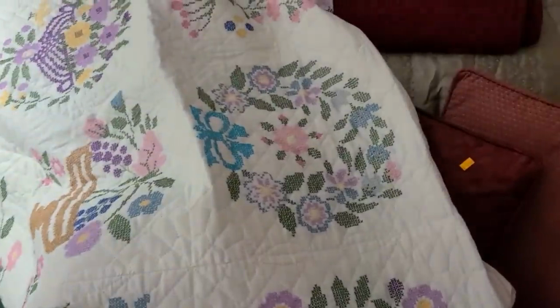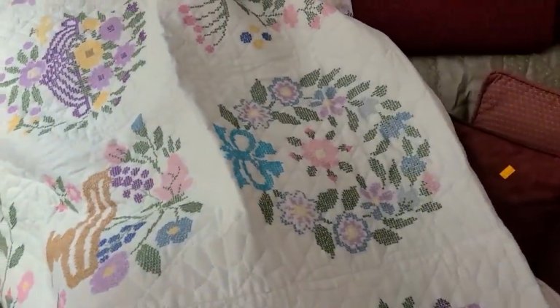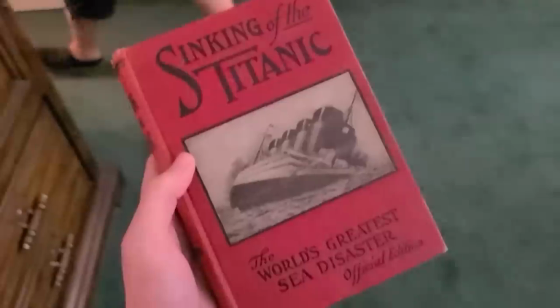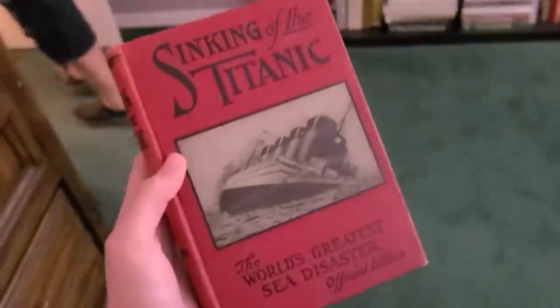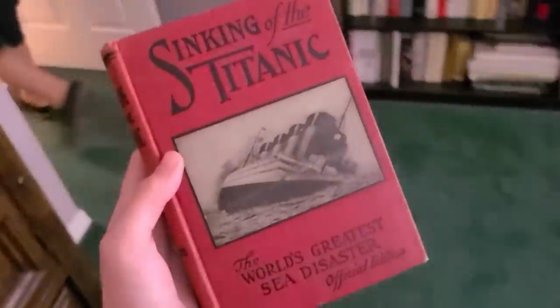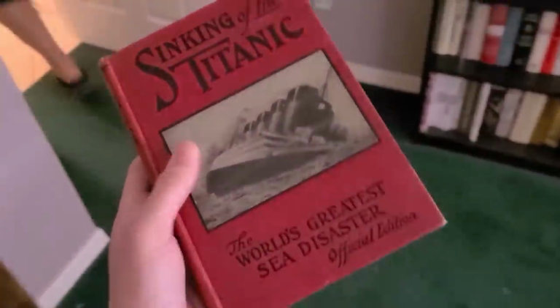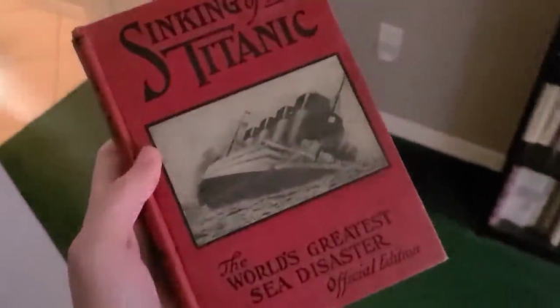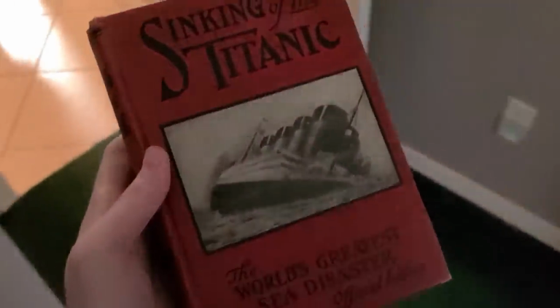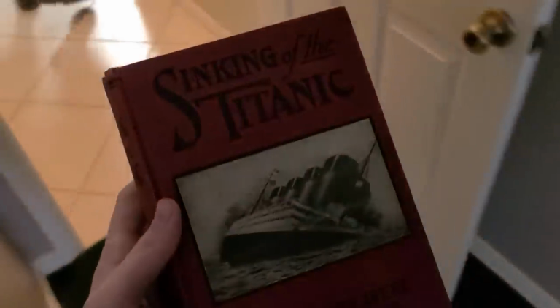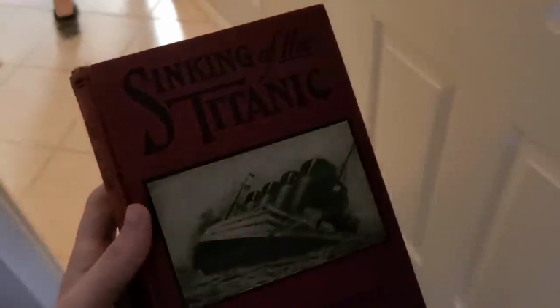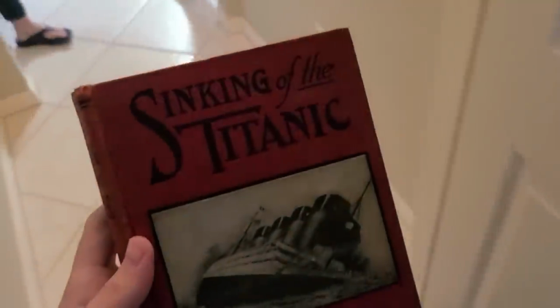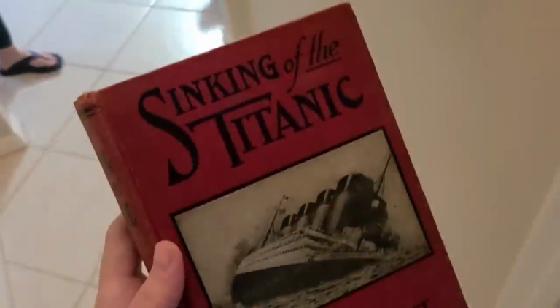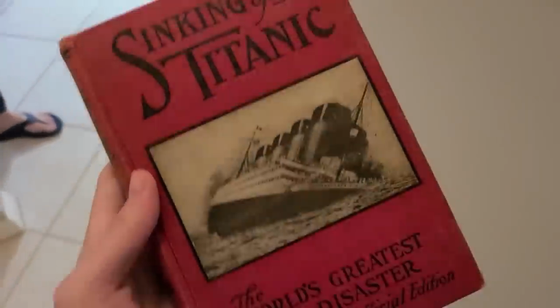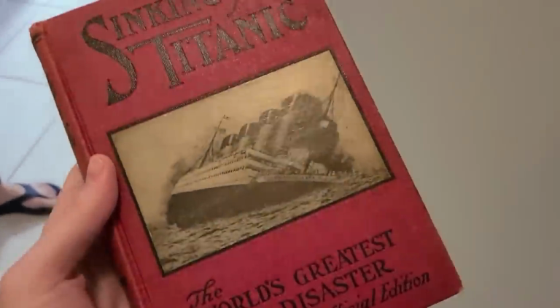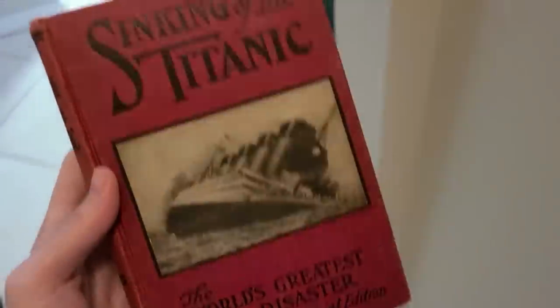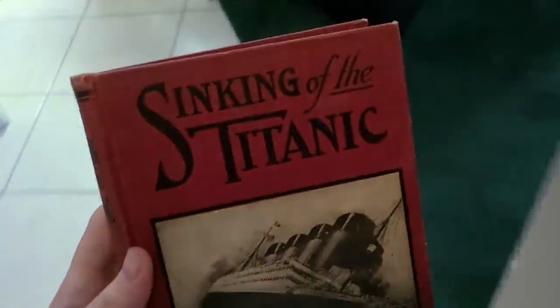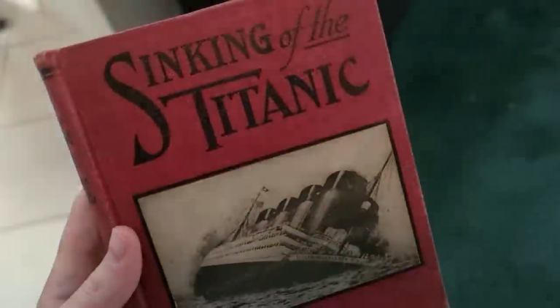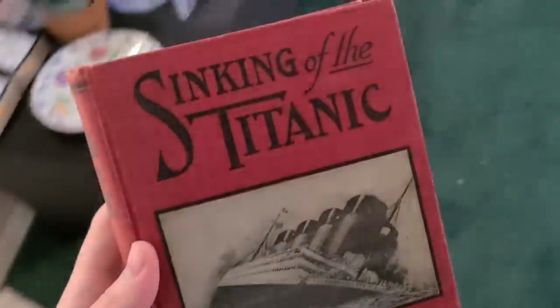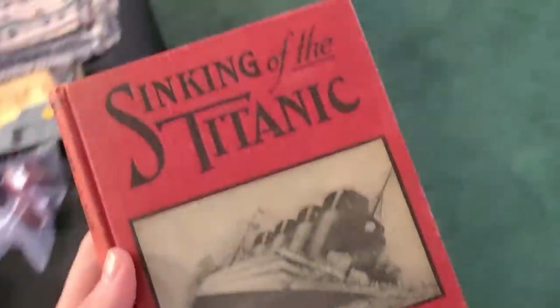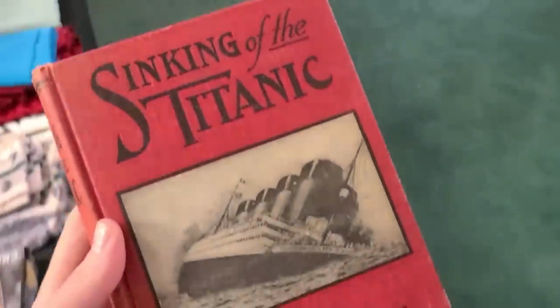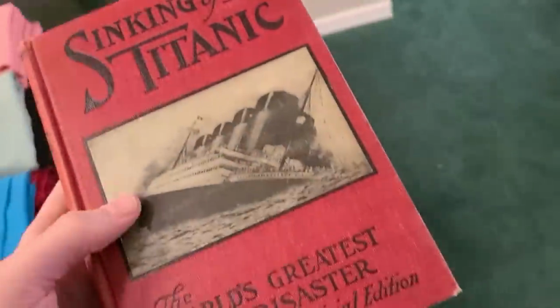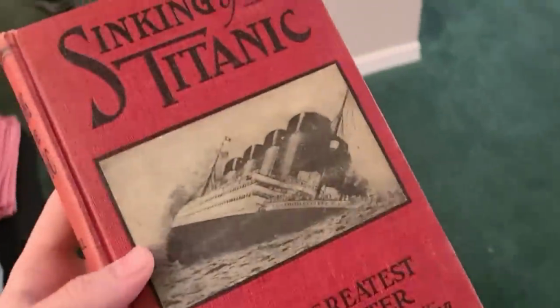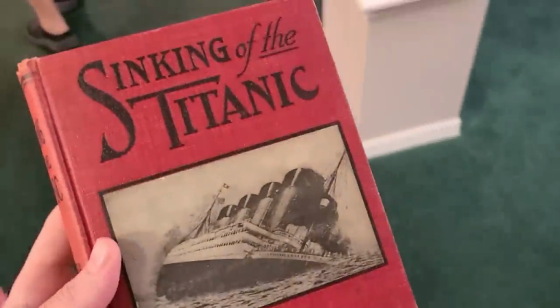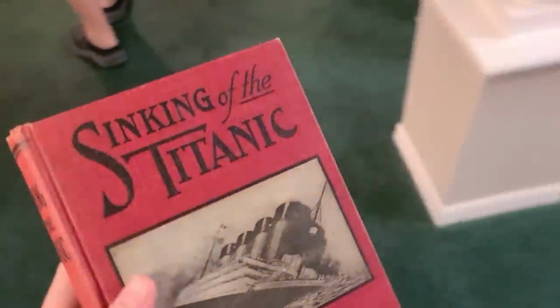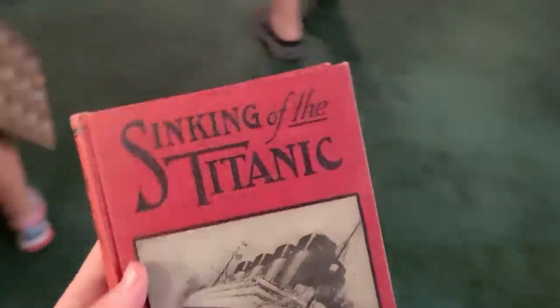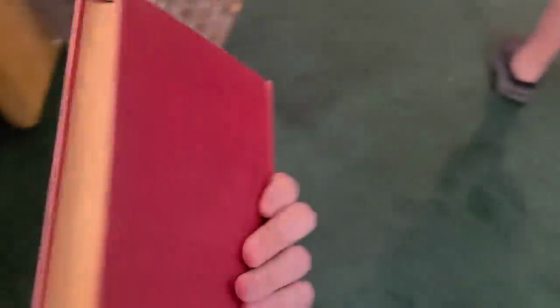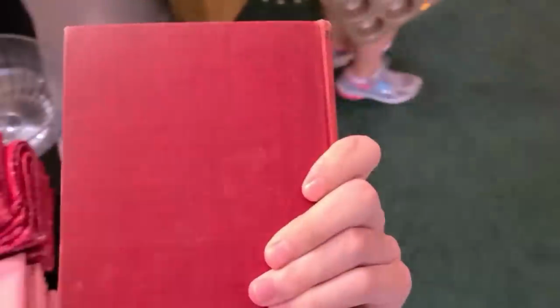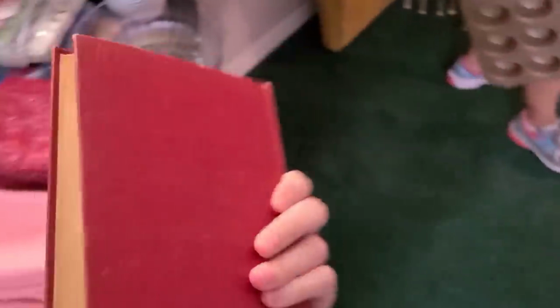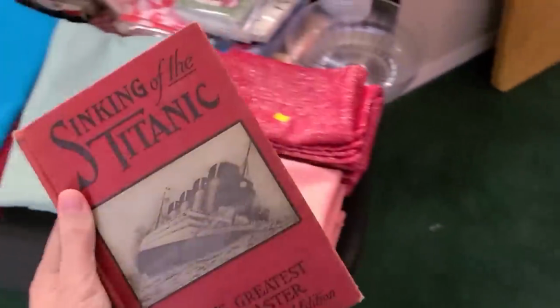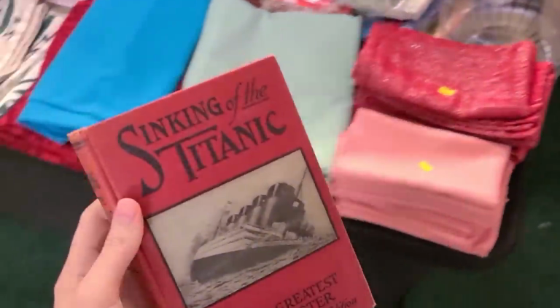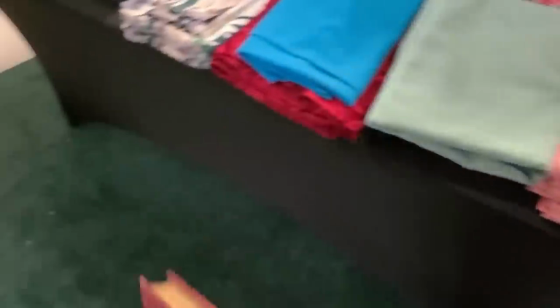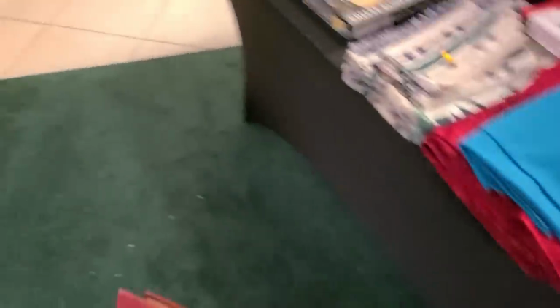Wow, what I found — this is a dollar! This is actually from 1912. It's so pretty — beautiful. So I'm gonna get that and add that to my pile.